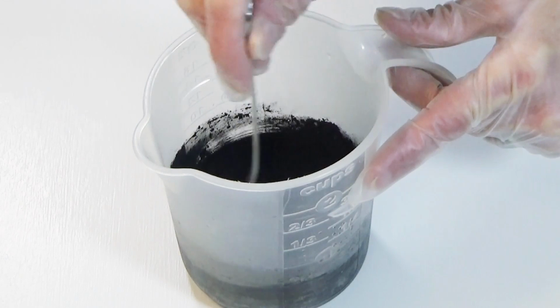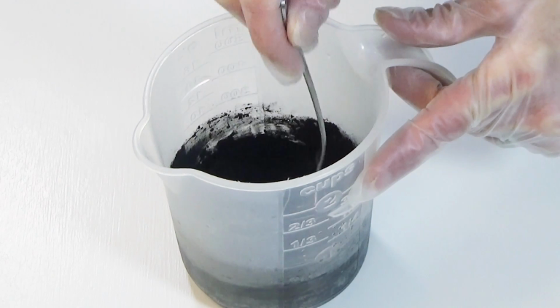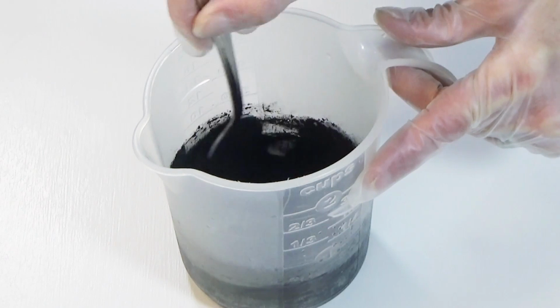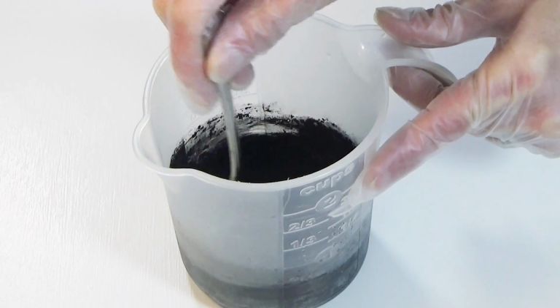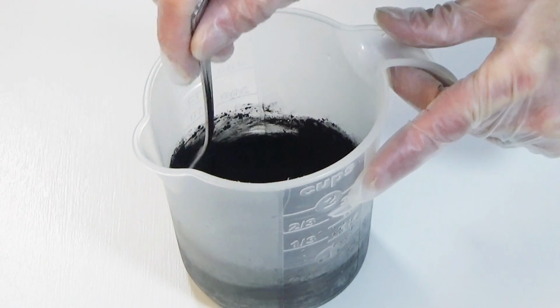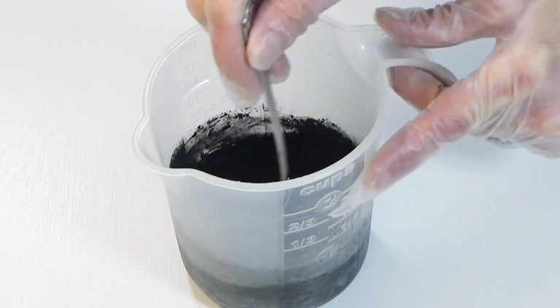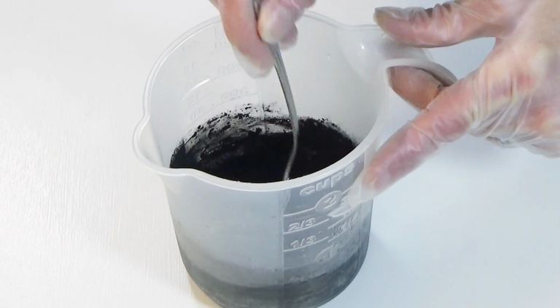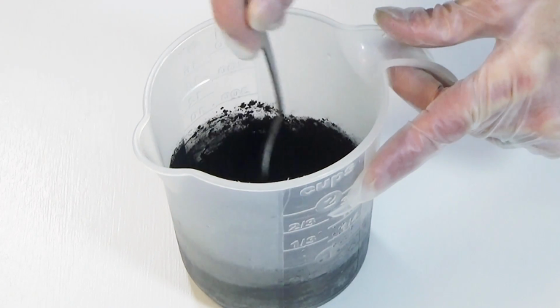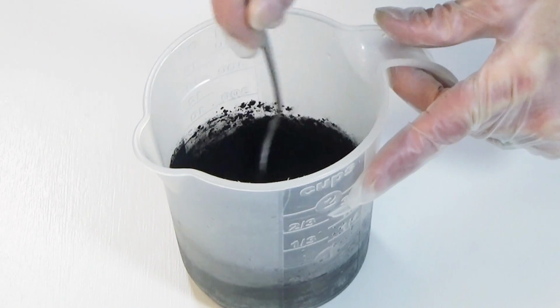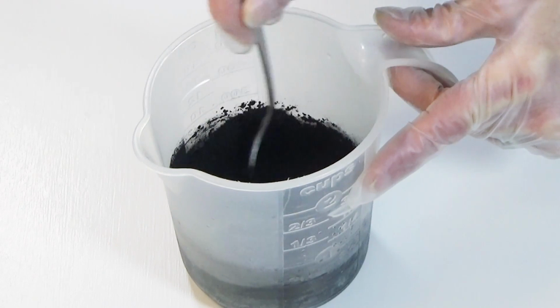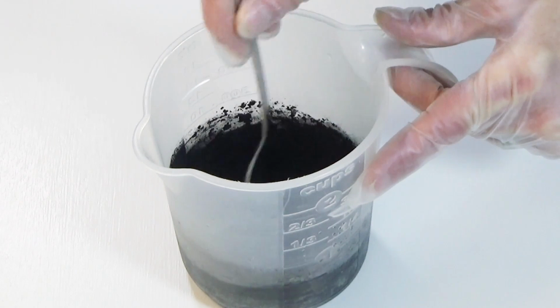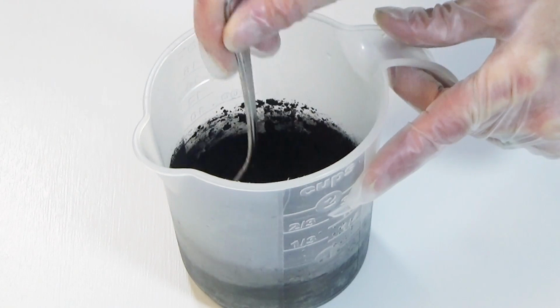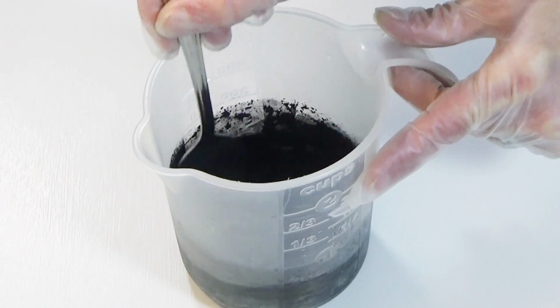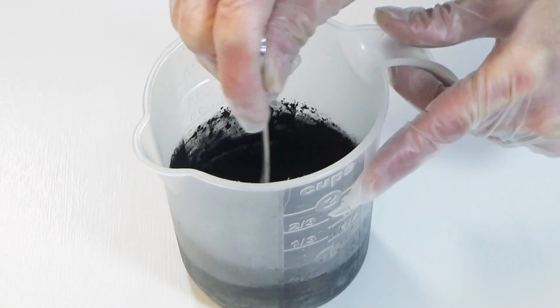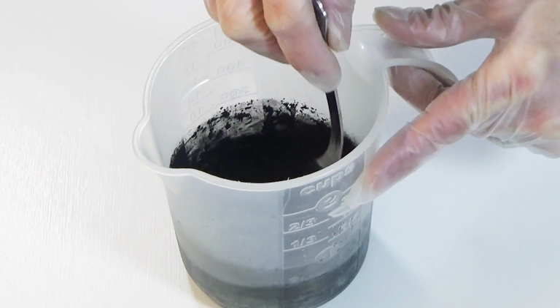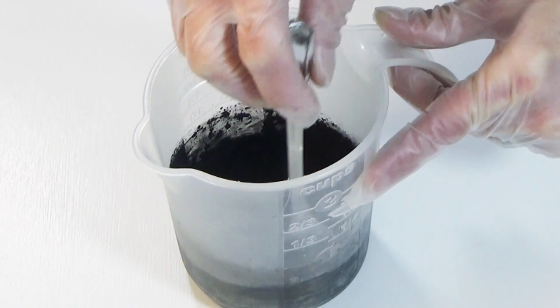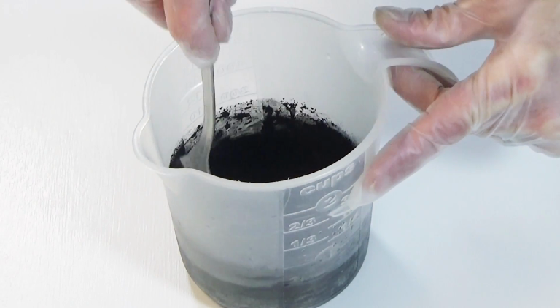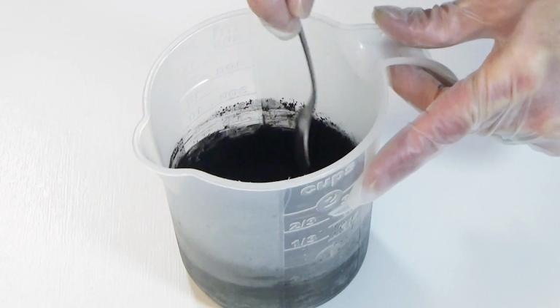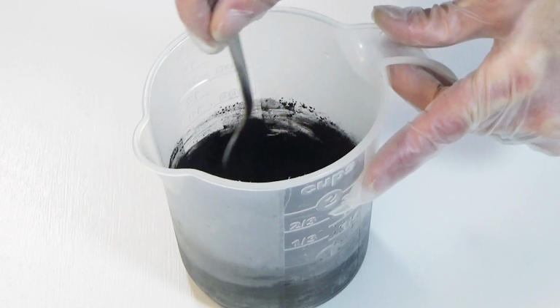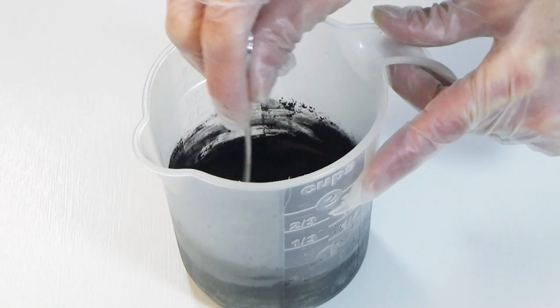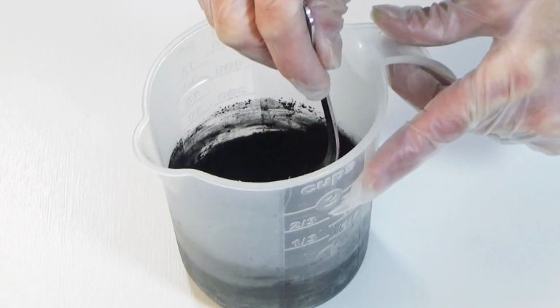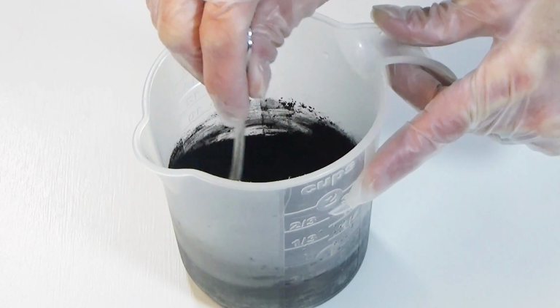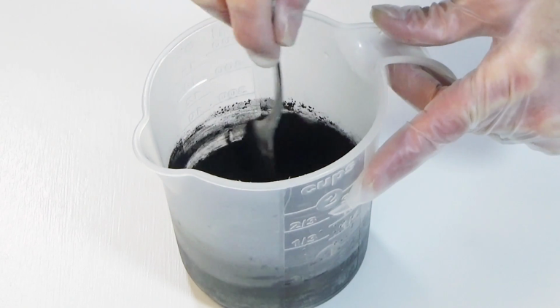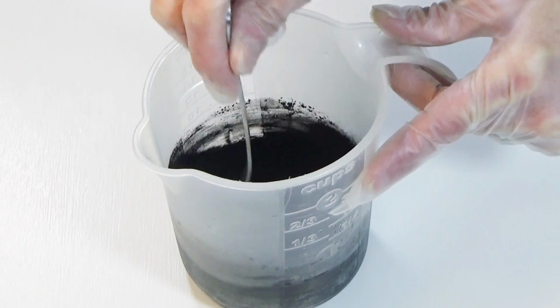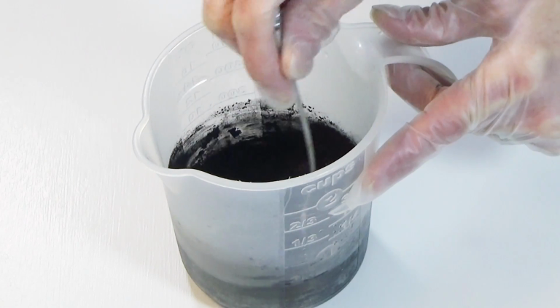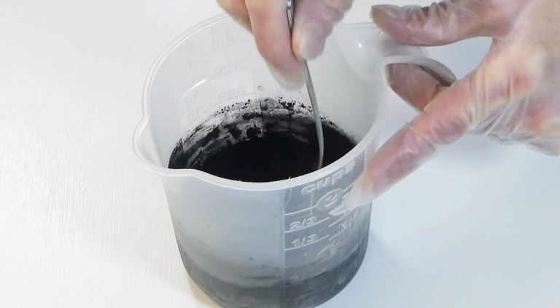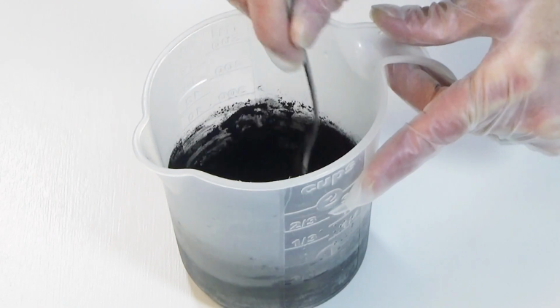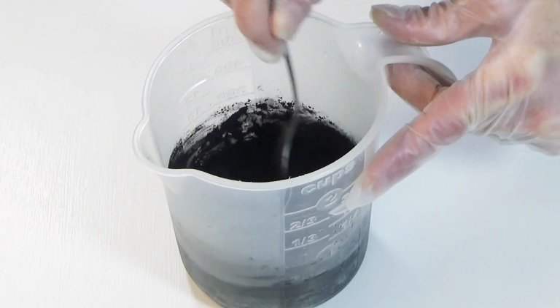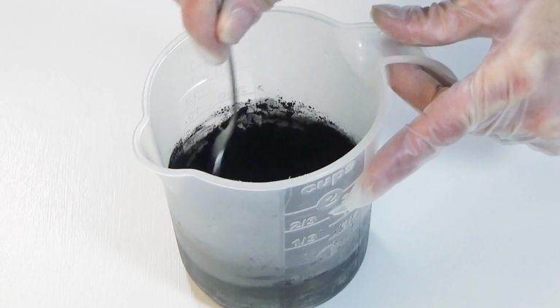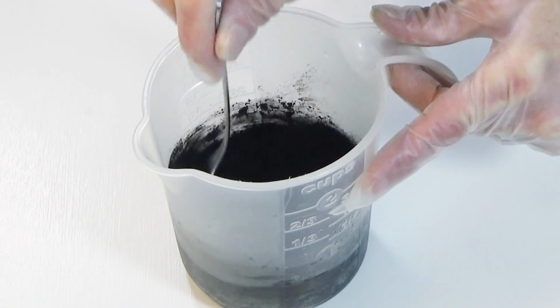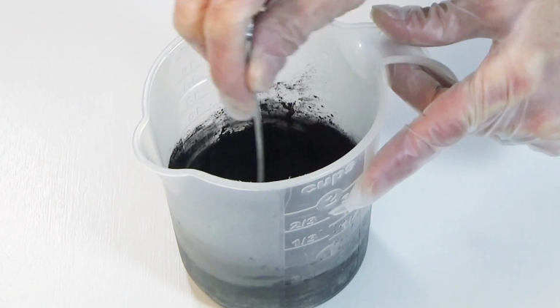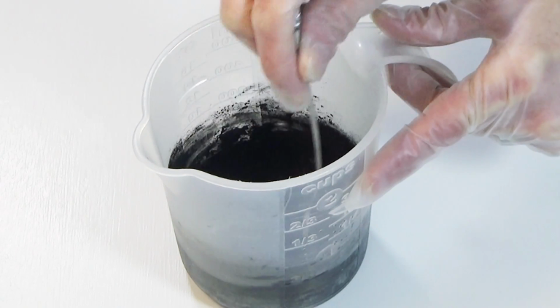In the finished soap, activated charcoal aids in drawing oil and dirt from pores. Mix slowly so that it does not become airborne and make a mess.